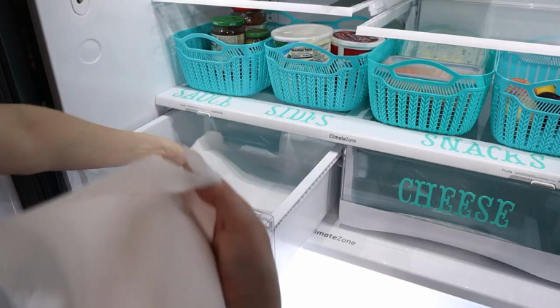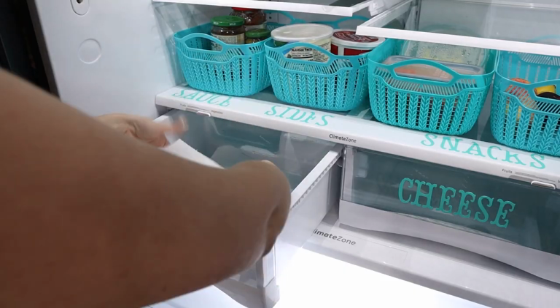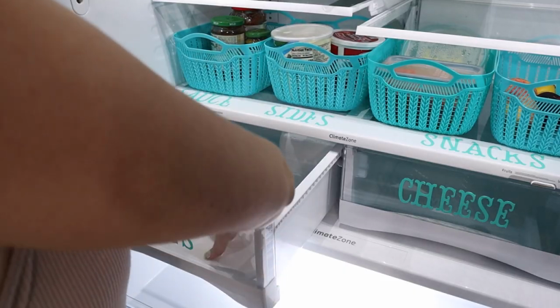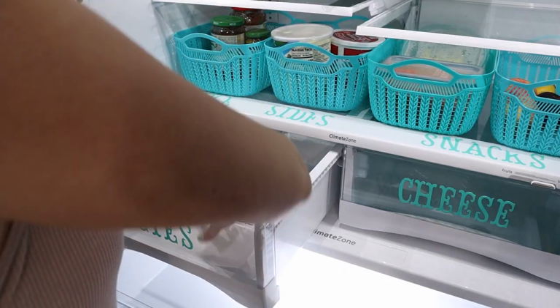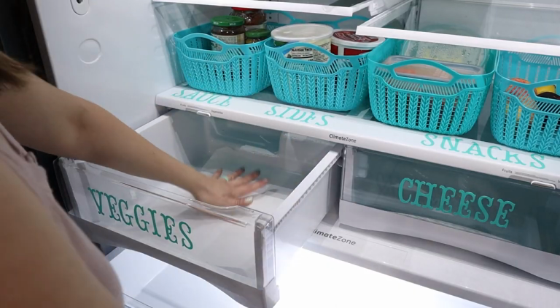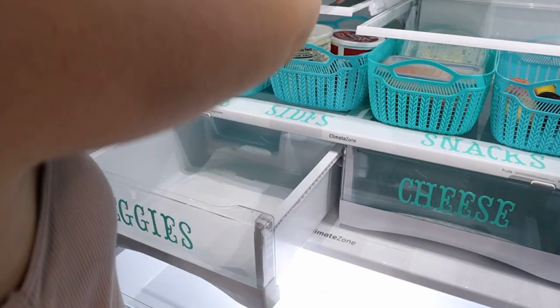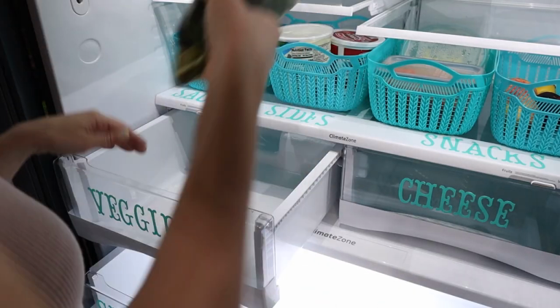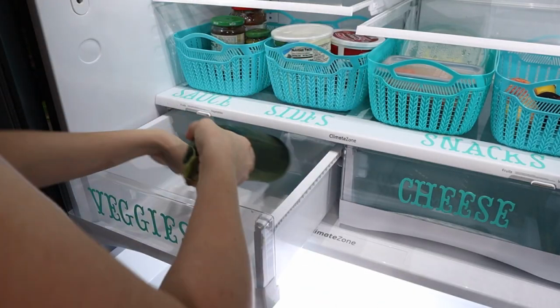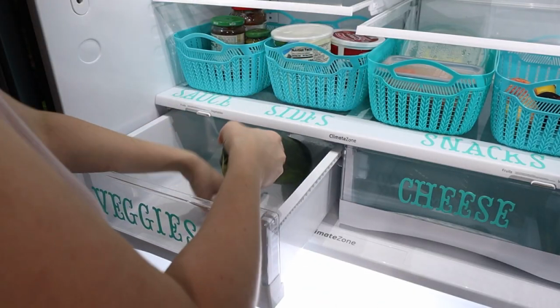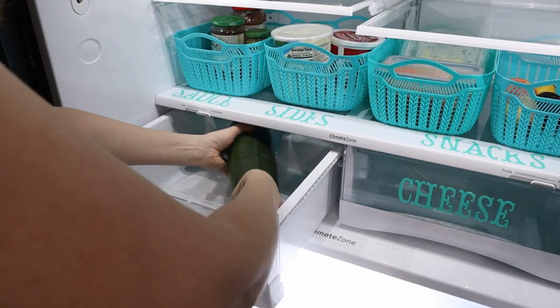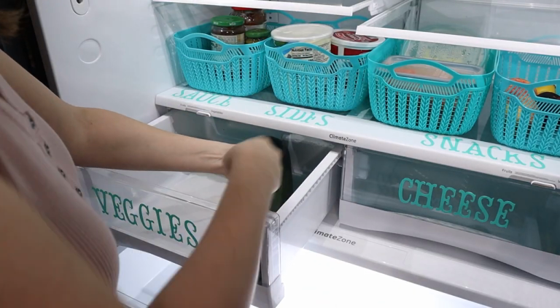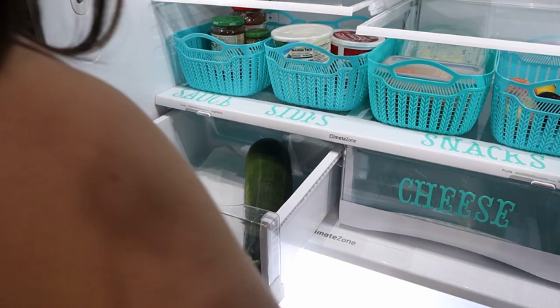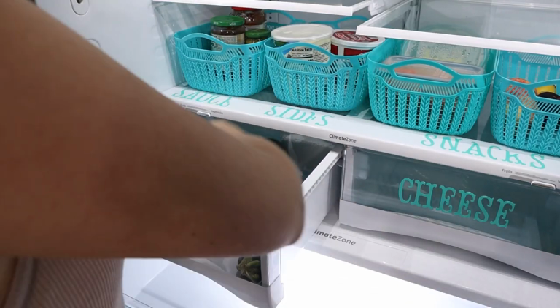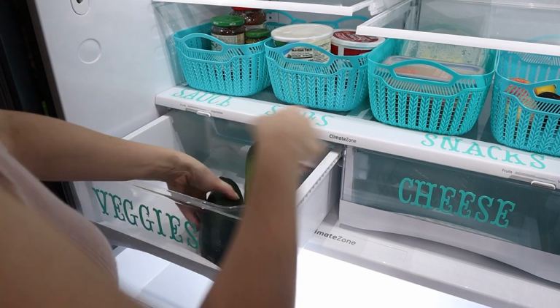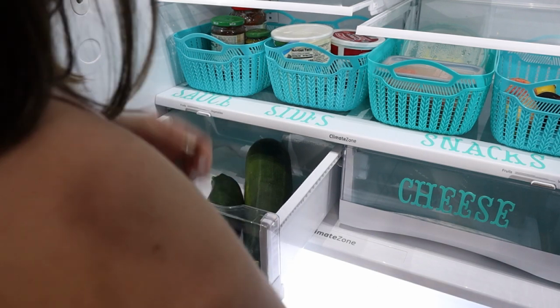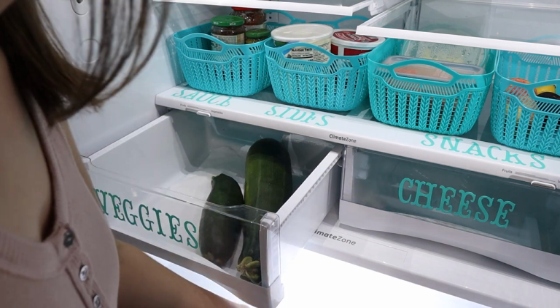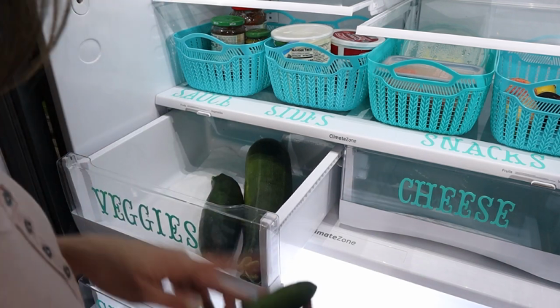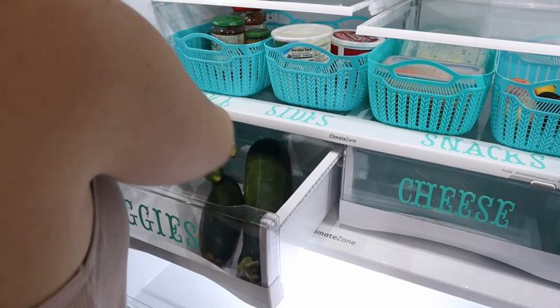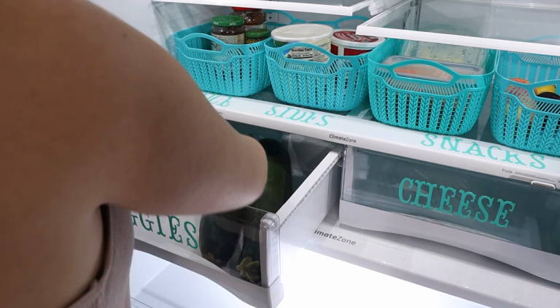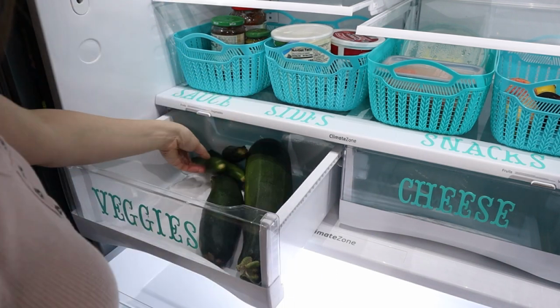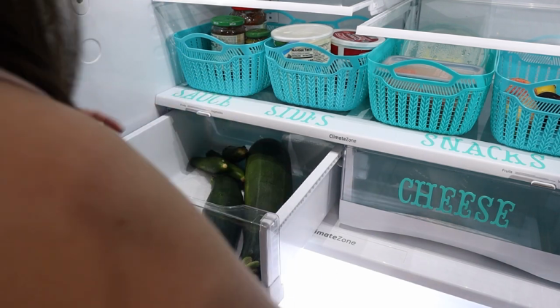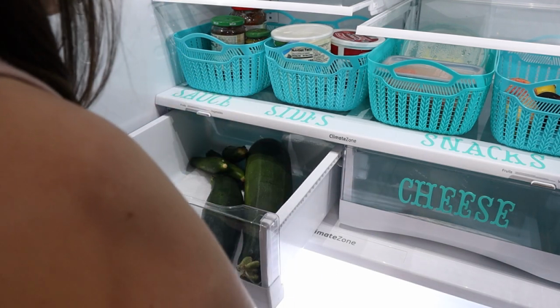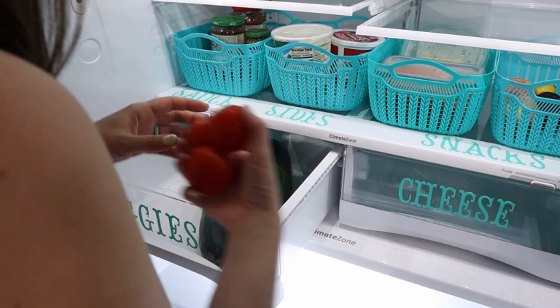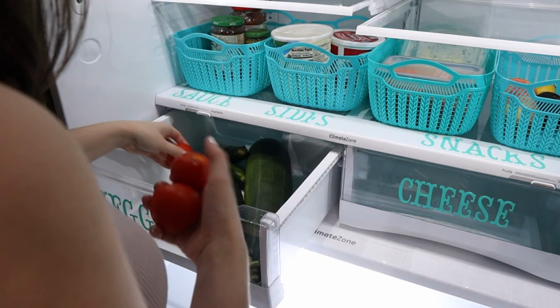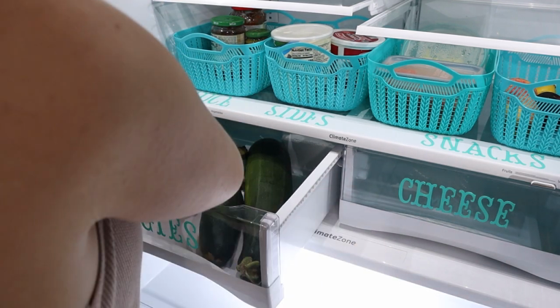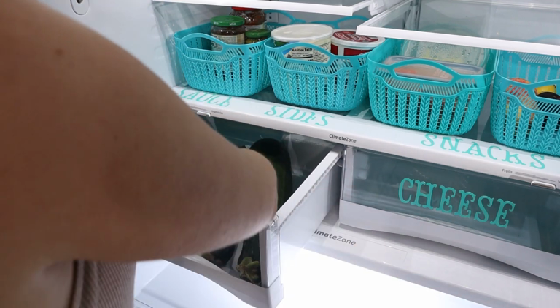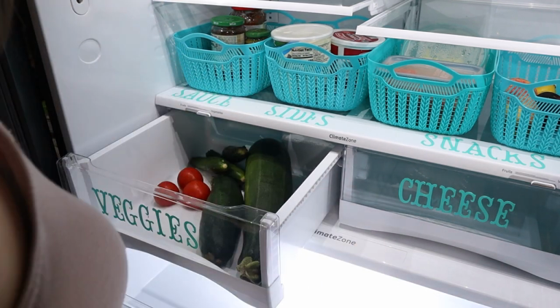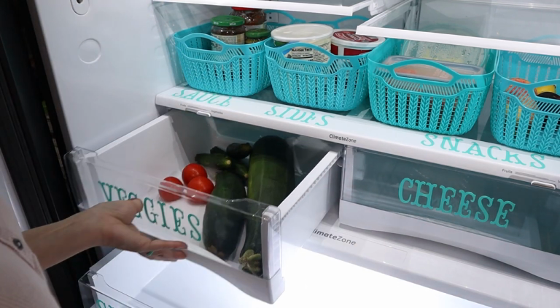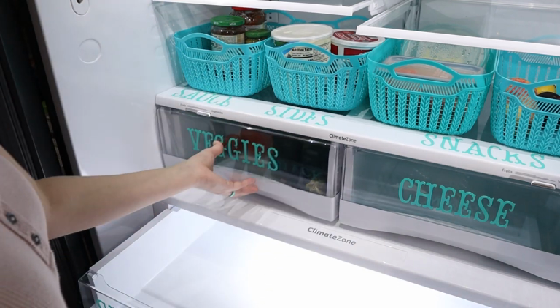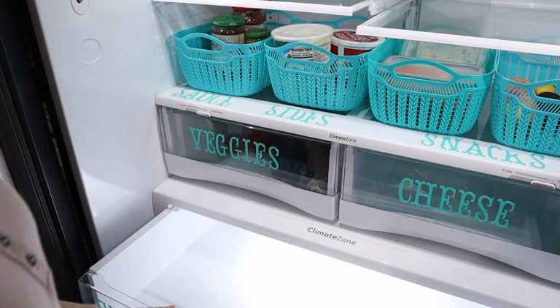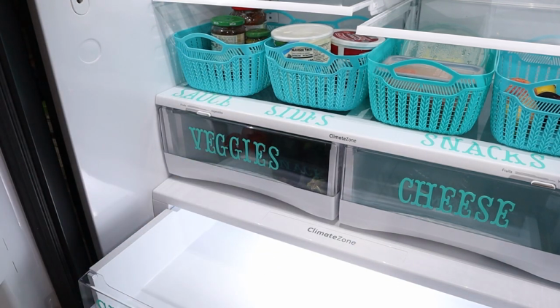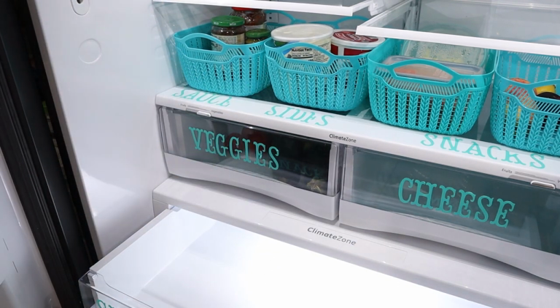Another little hack for your produce drawer is to put a couple sheets of paper towel down in the bottom of the drawer. That will help soak up any excess moisture.